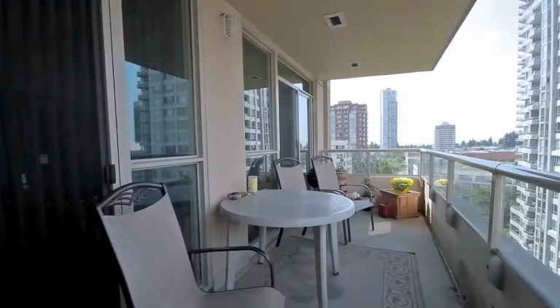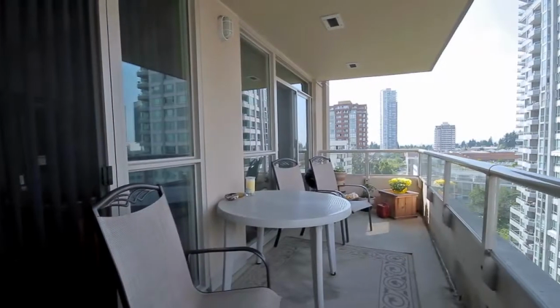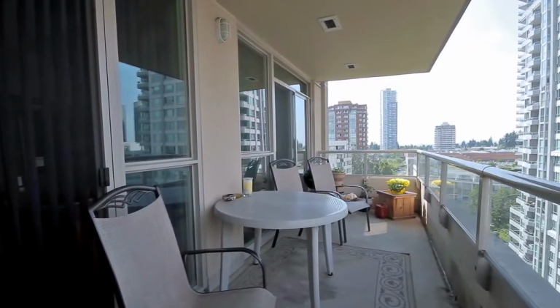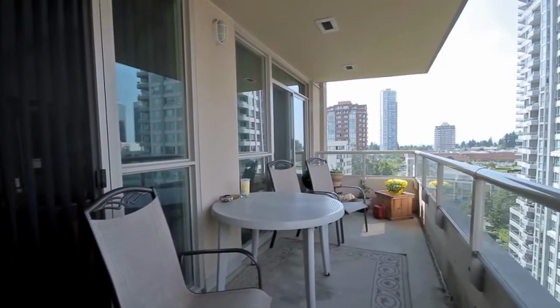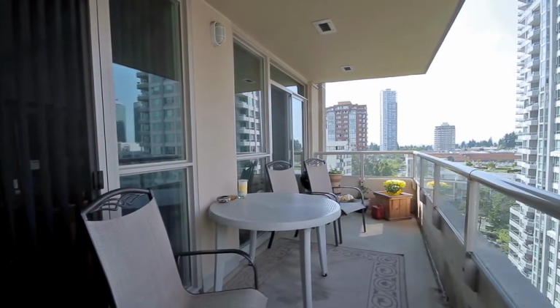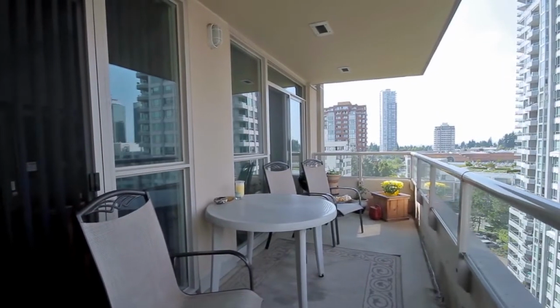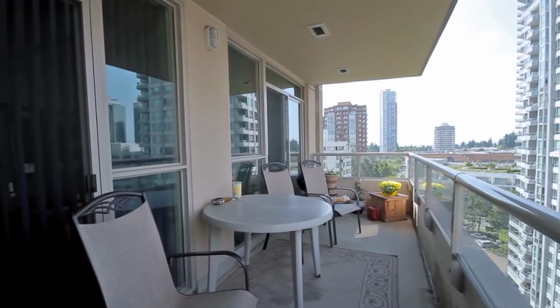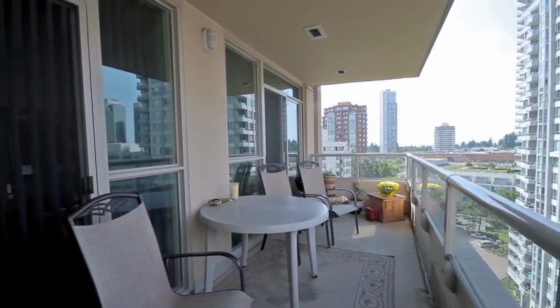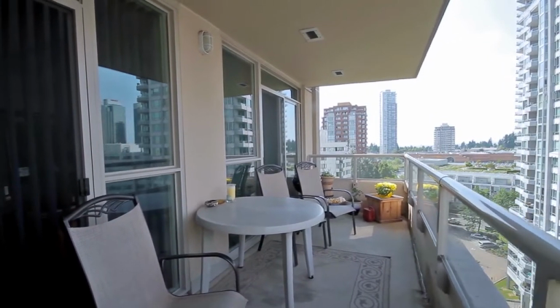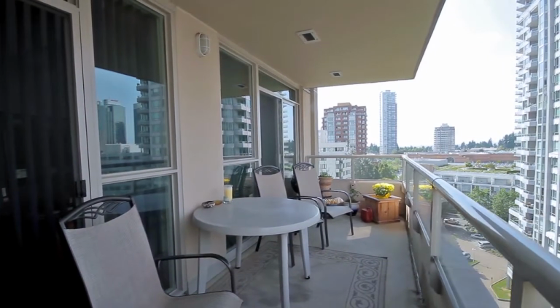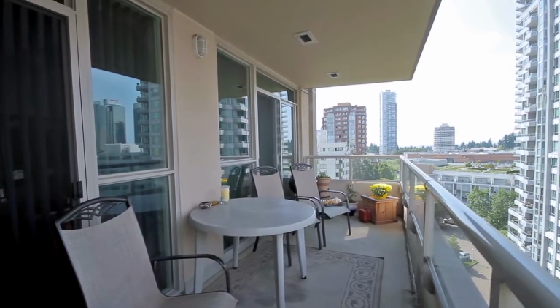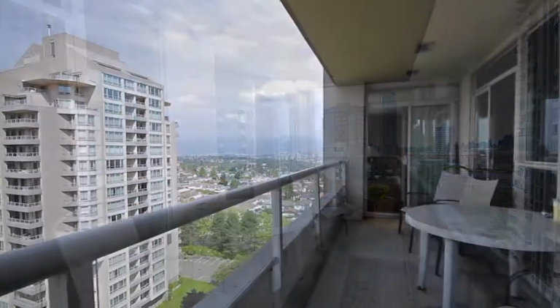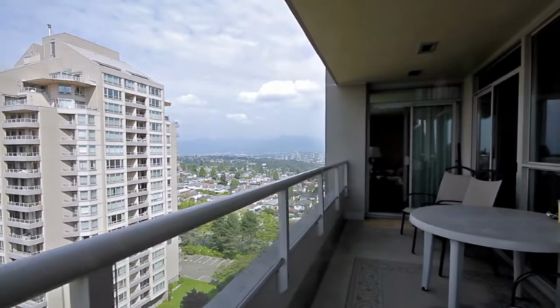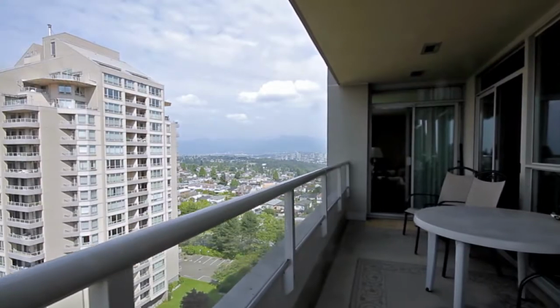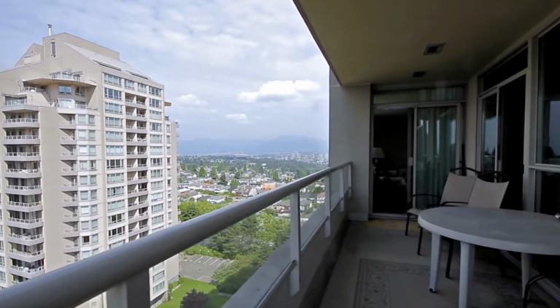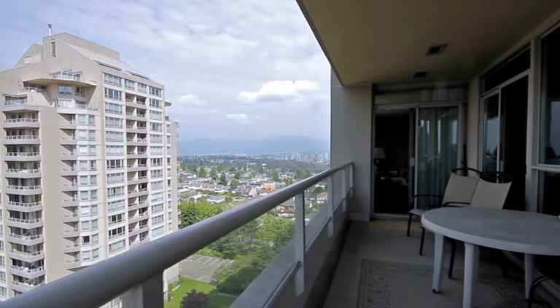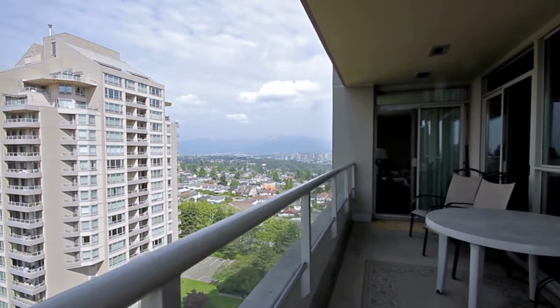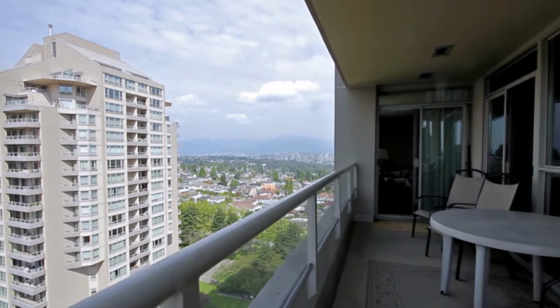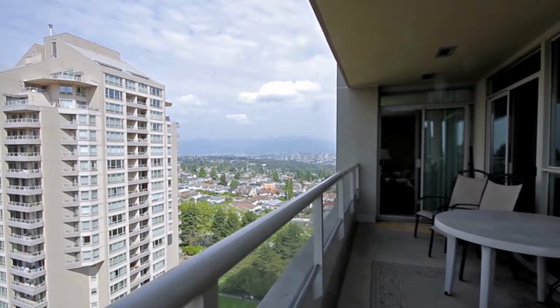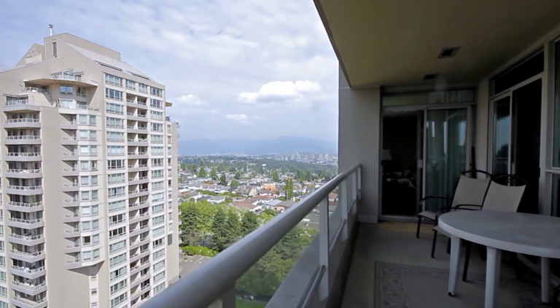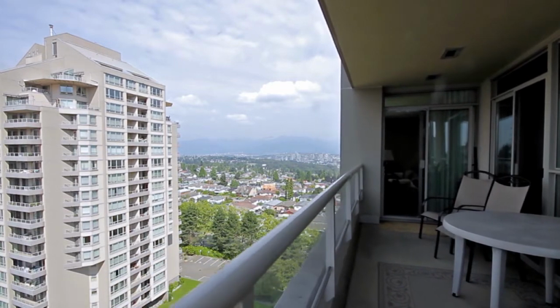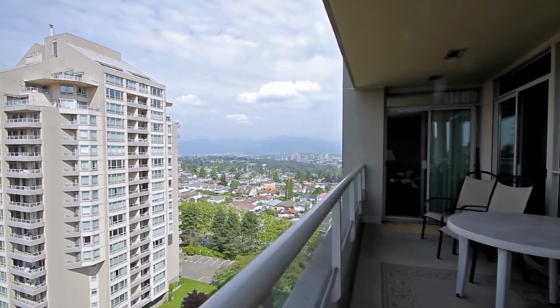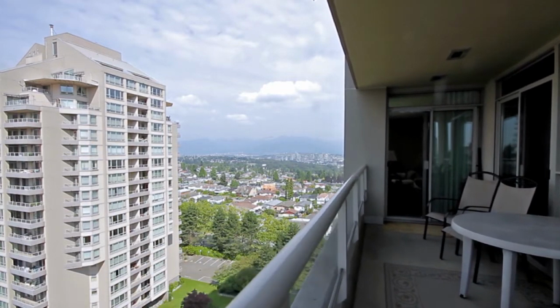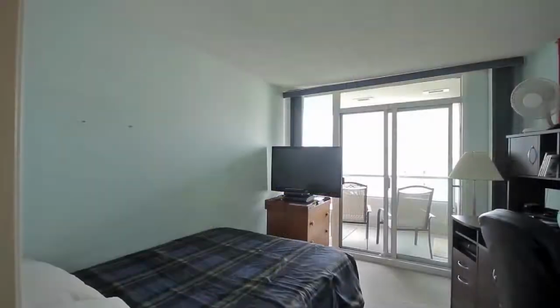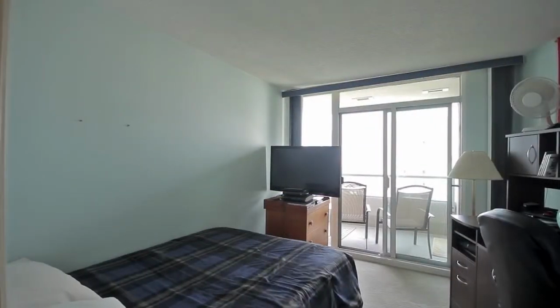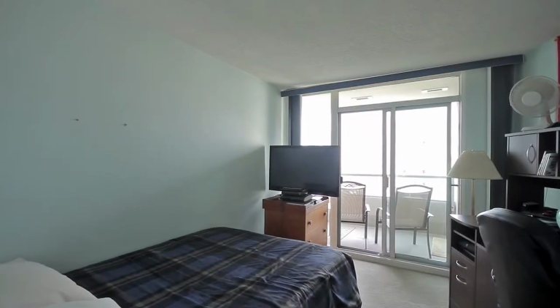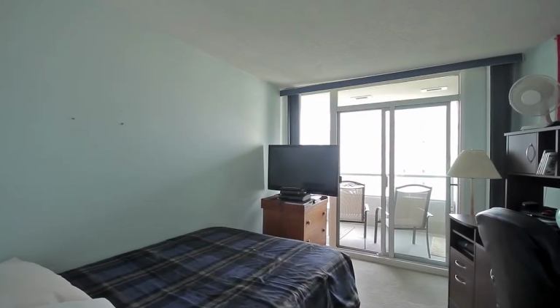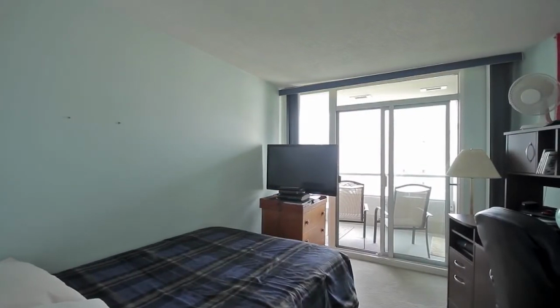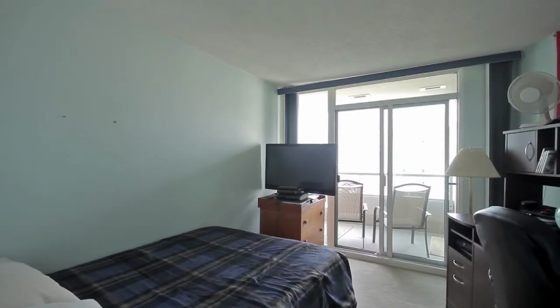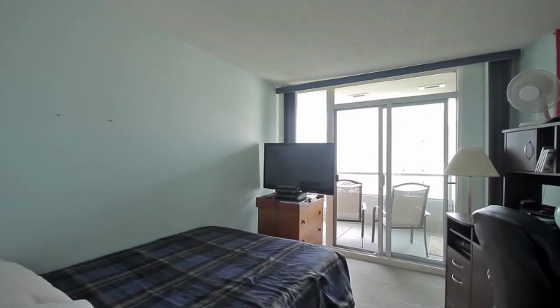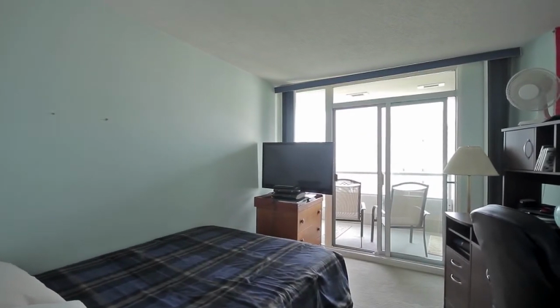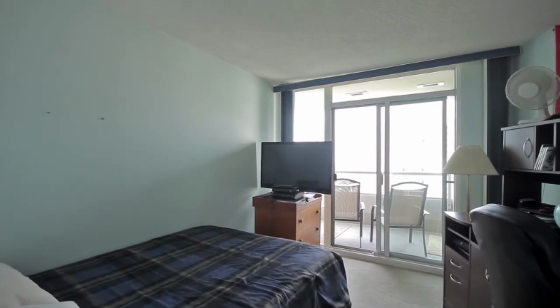Enjoy spectacular Vancouver summers out on your covered balcony with stunning views of the city and mountains. Both bedrooms have sliding door access out to the balcony.